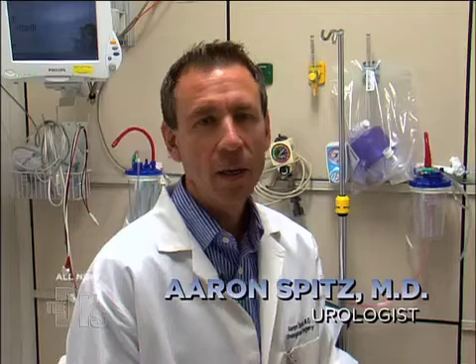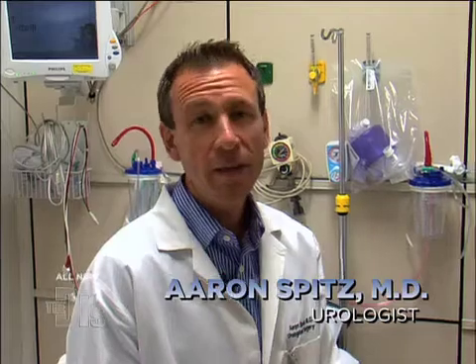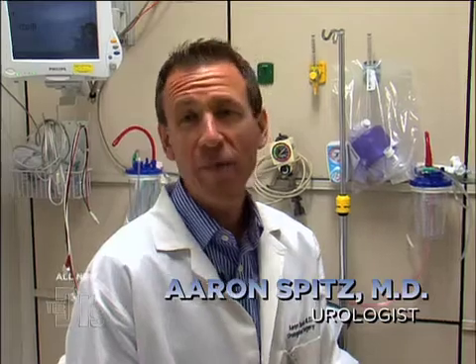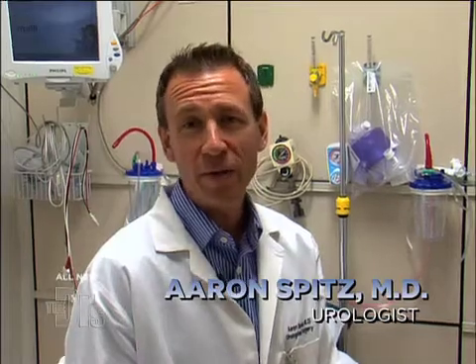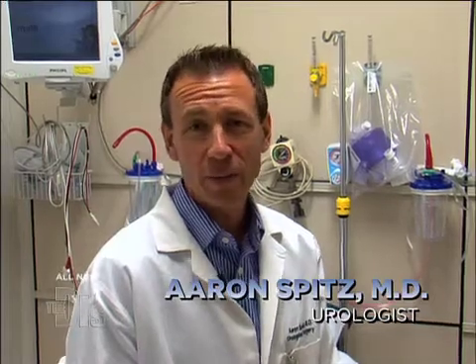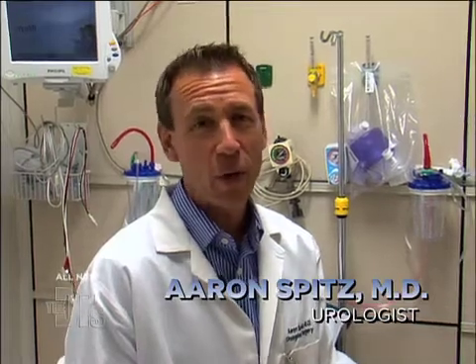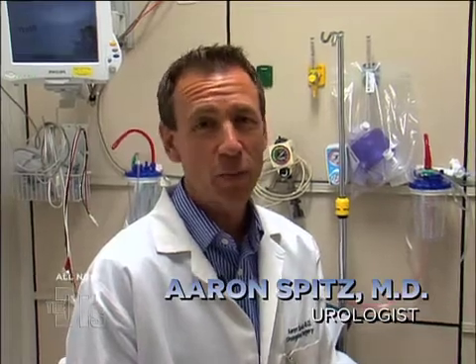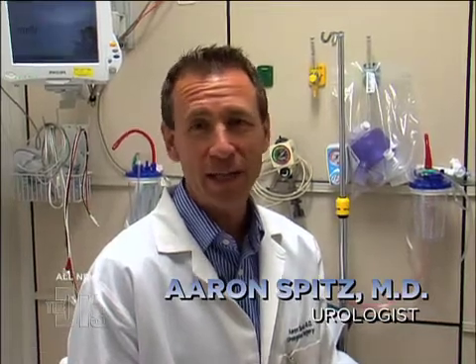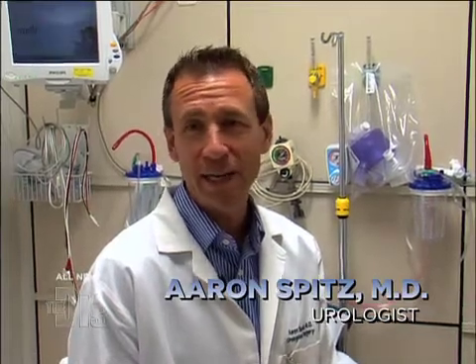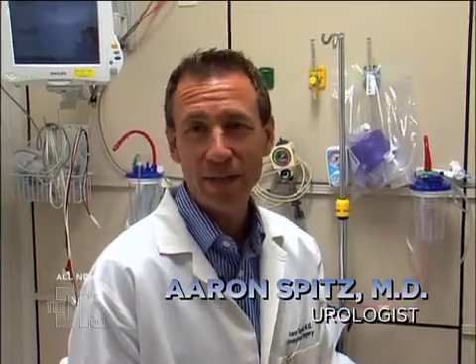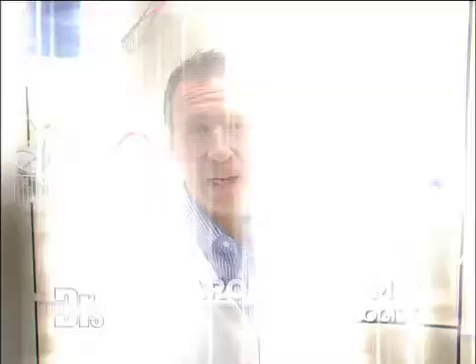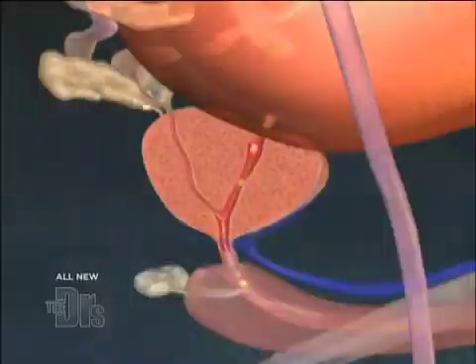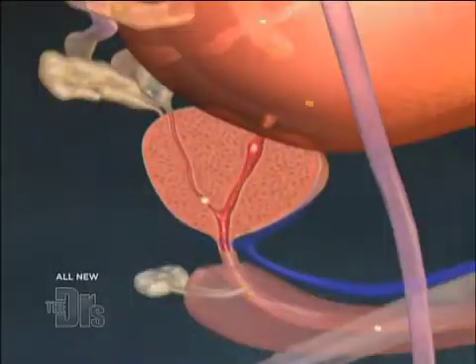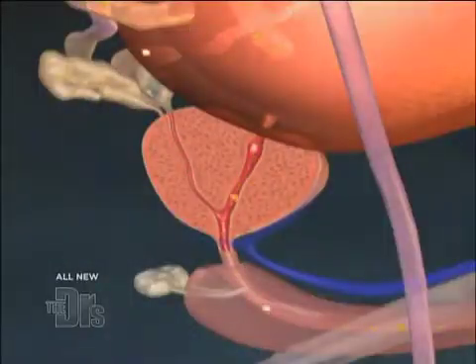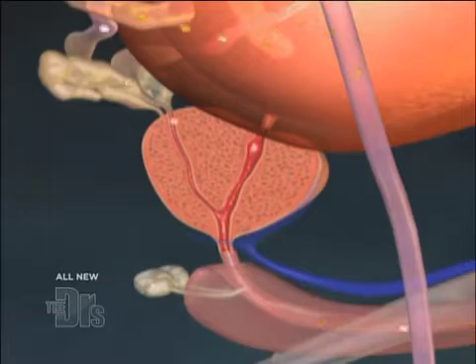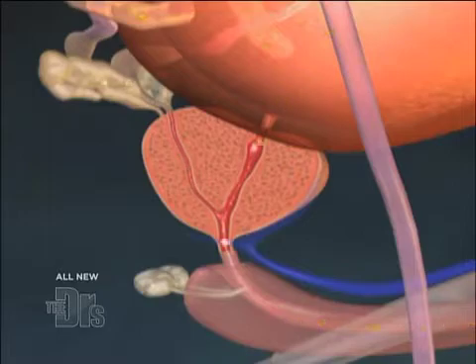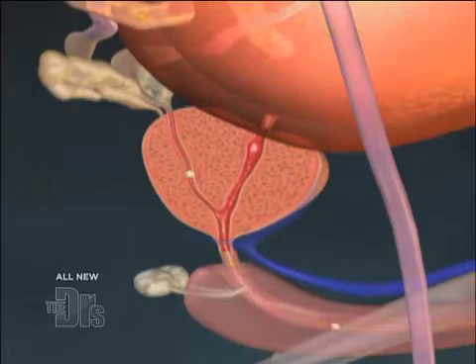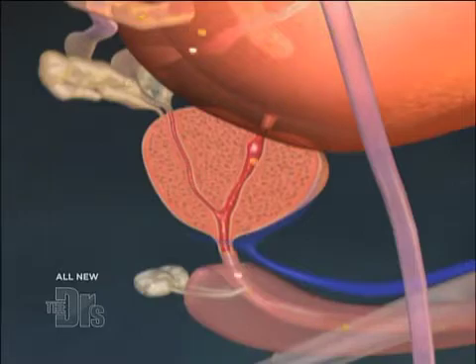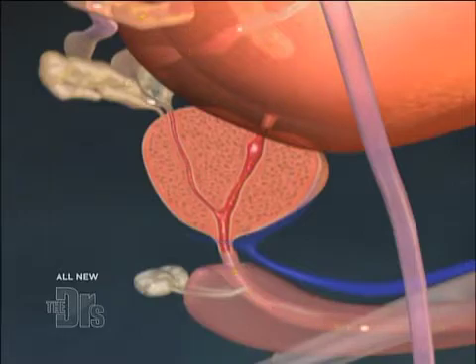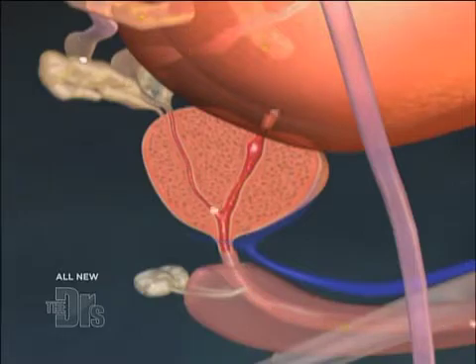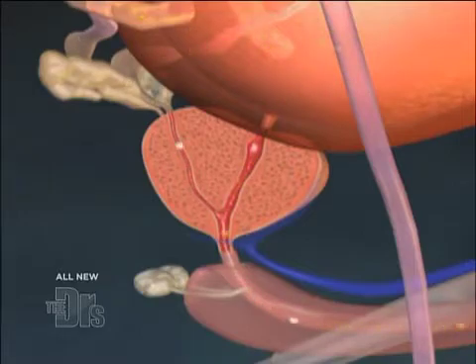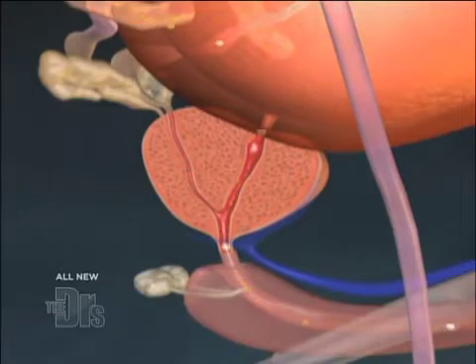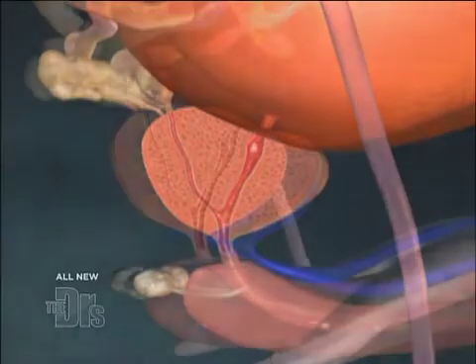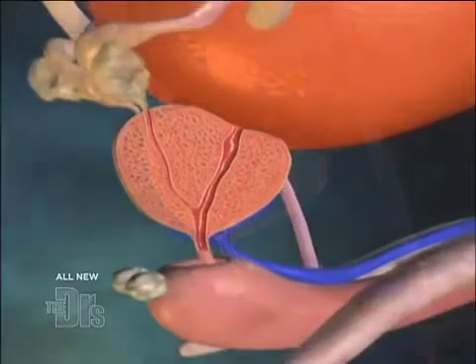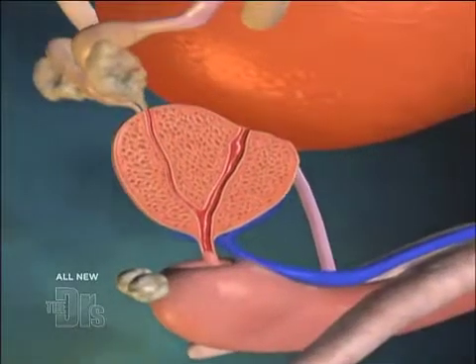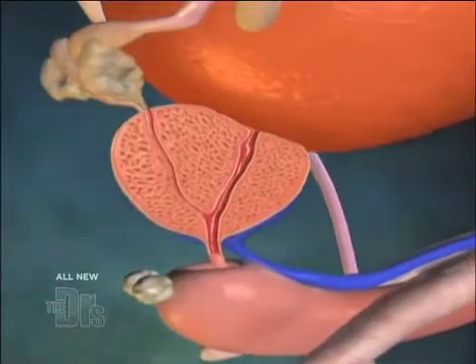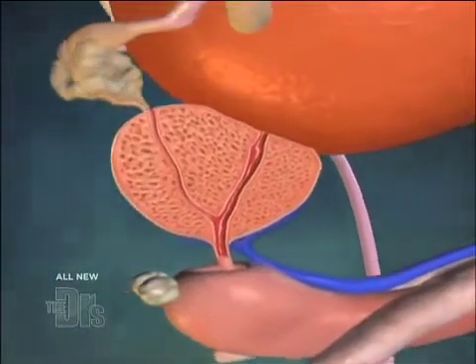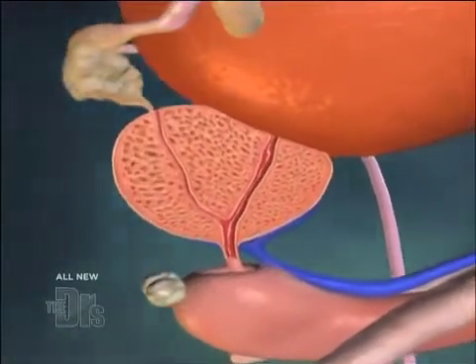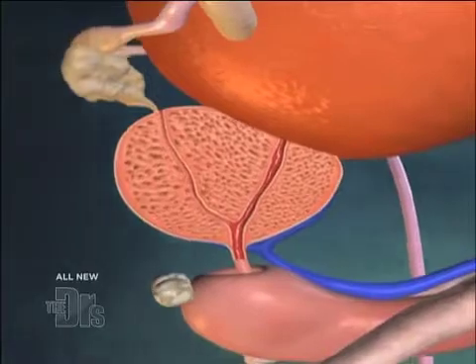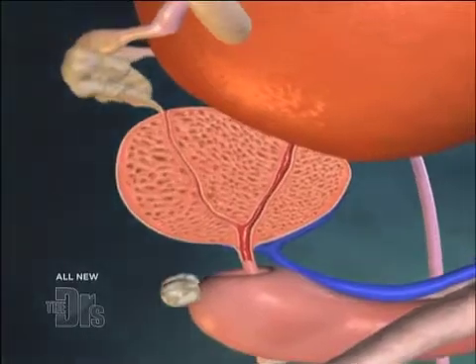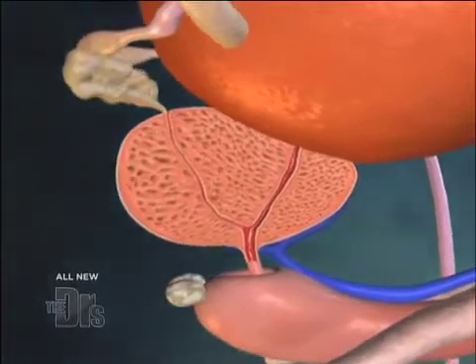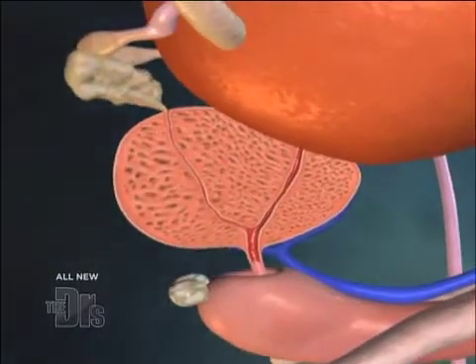Nearly every man develops an enlarged prostate as he ages. The prostate is a tunnel that urine flows through from the bladder to the urethra, and as that tunnel enlarges, it squeezes off the flow of urine.